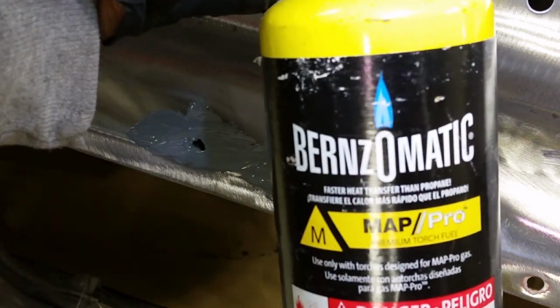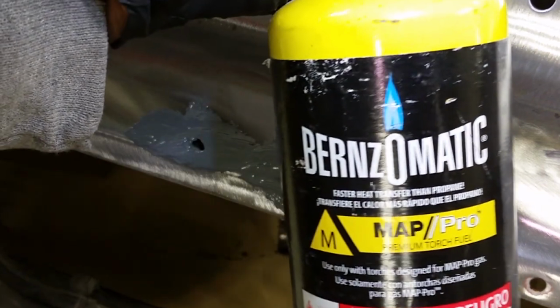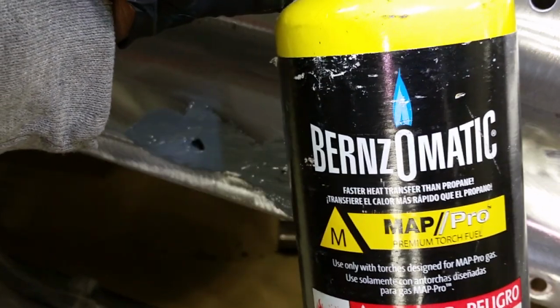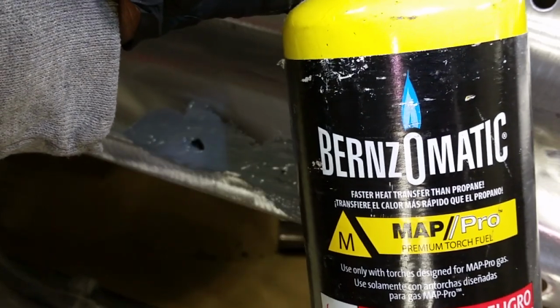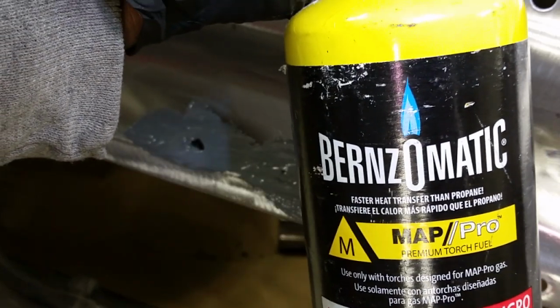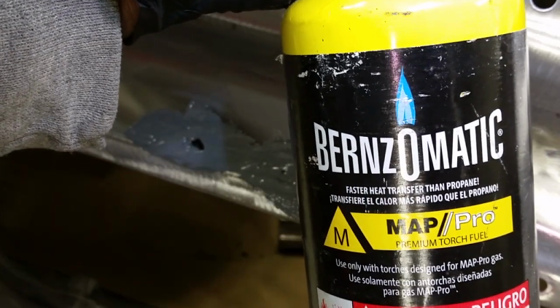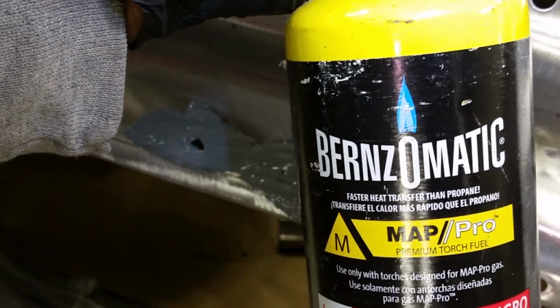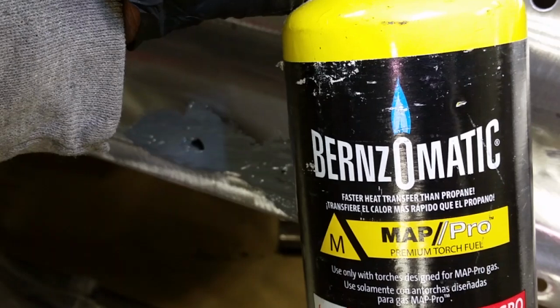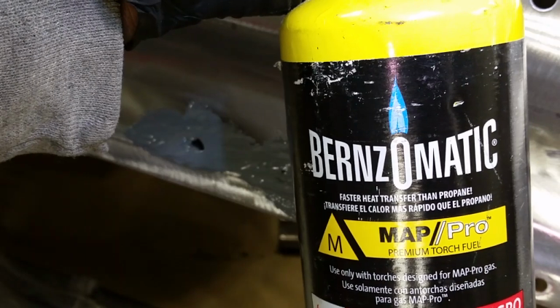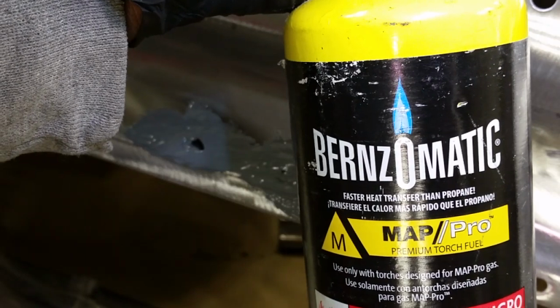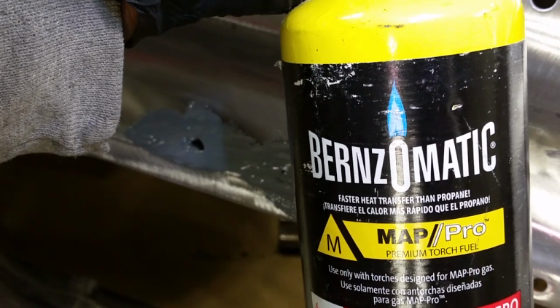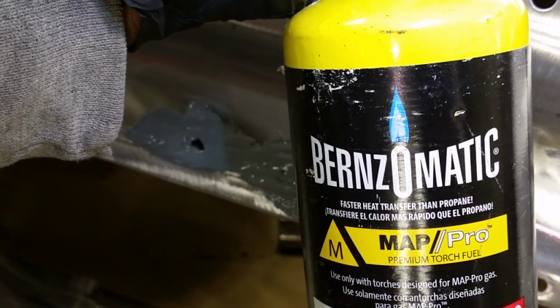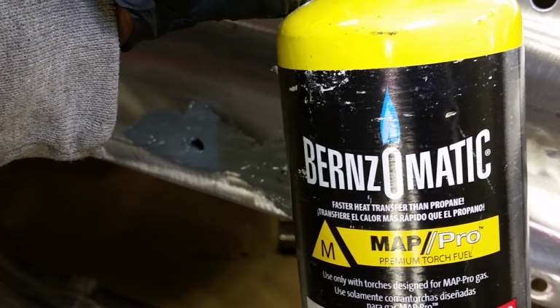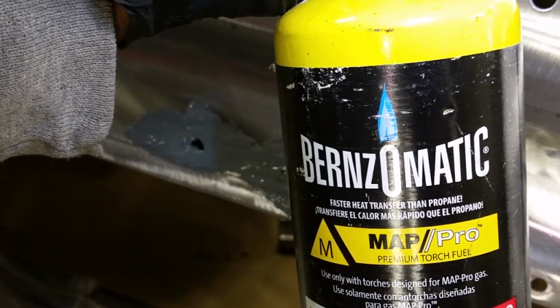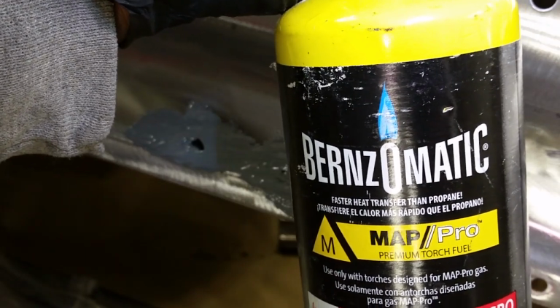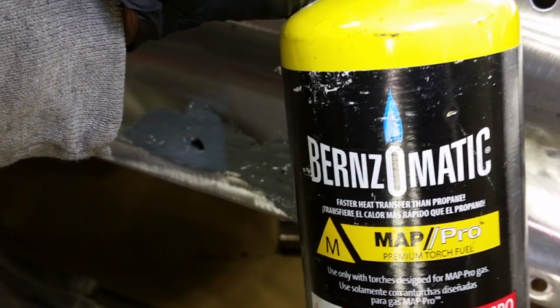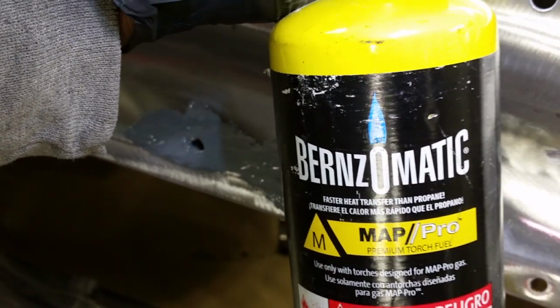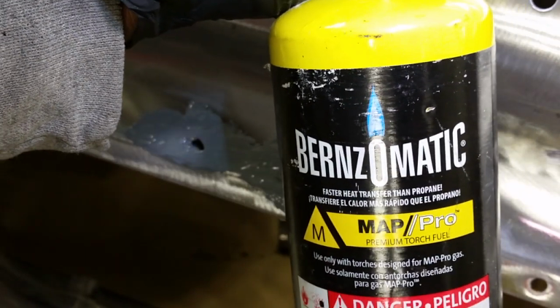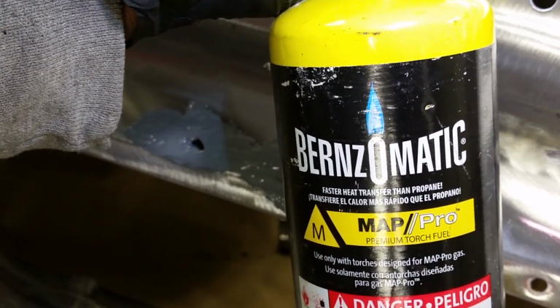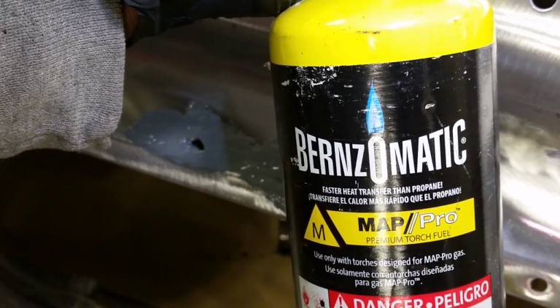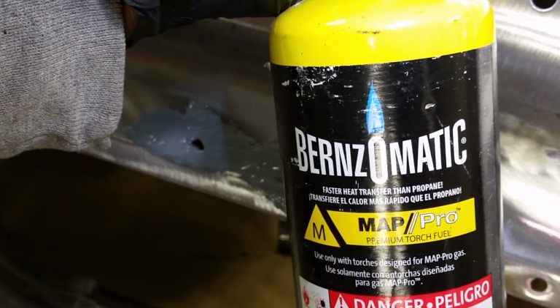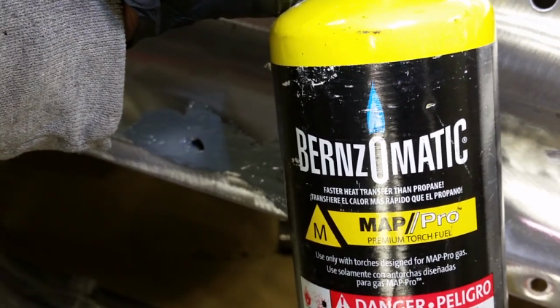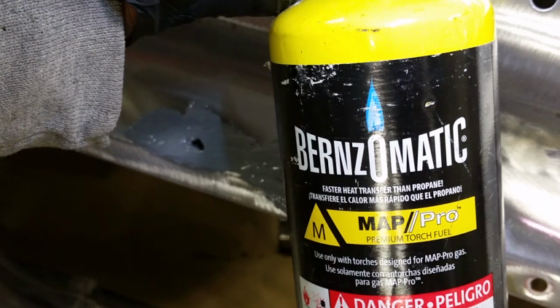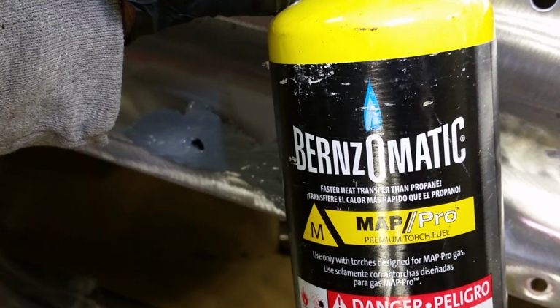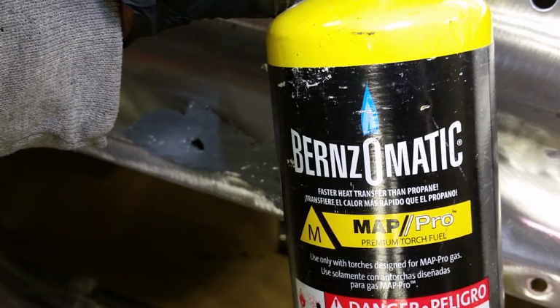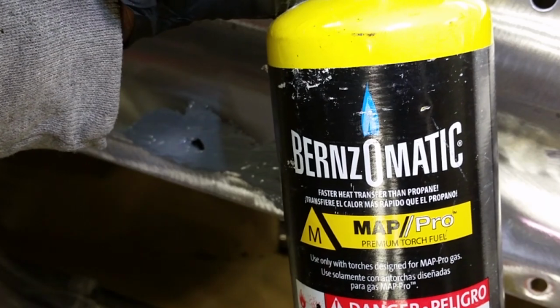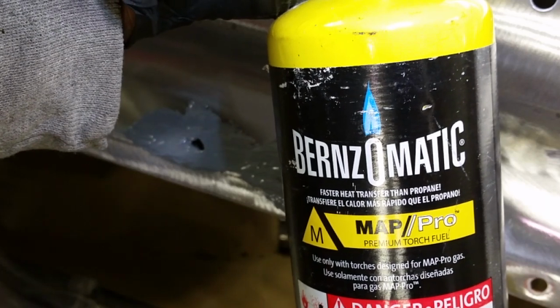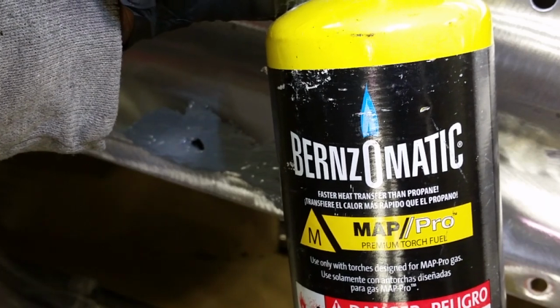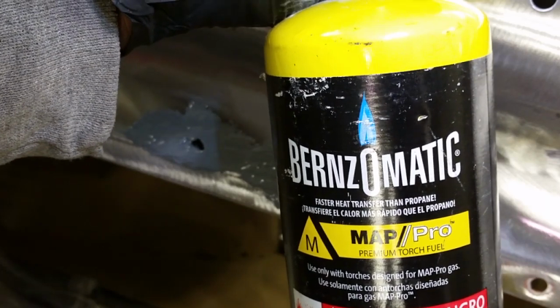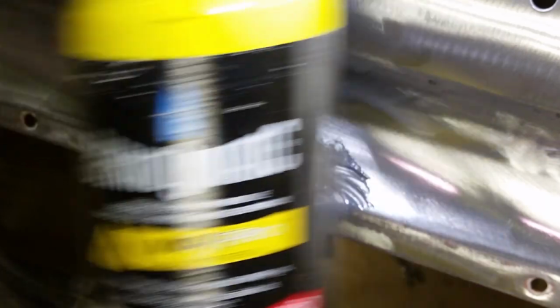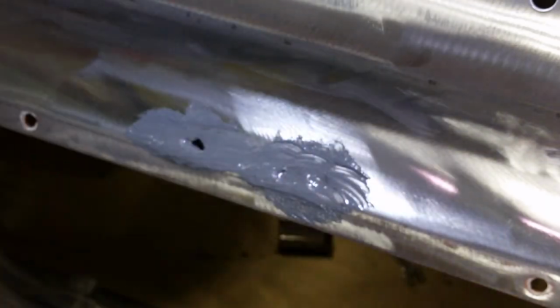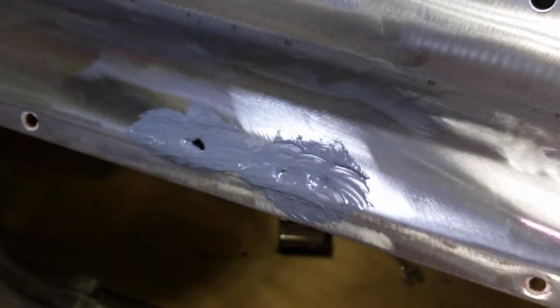Anyway, this is what I'm using — a little matte gas. It burns a little bit hotter than the one in the blue can. You can get this at your local hardware store. I'll show you how to heat it.